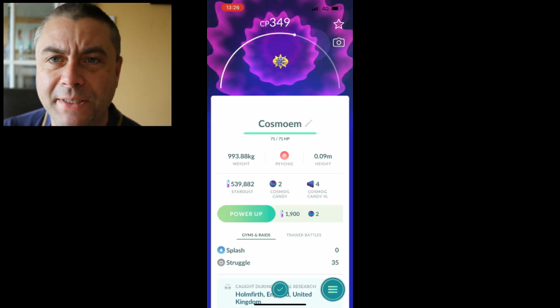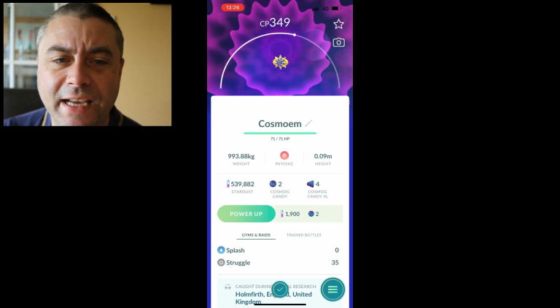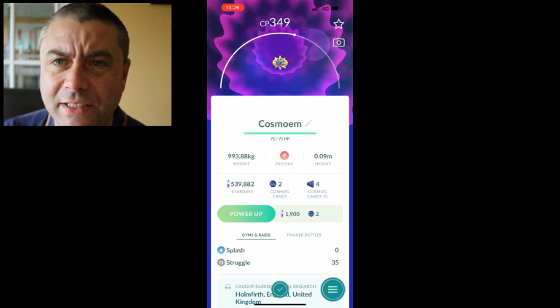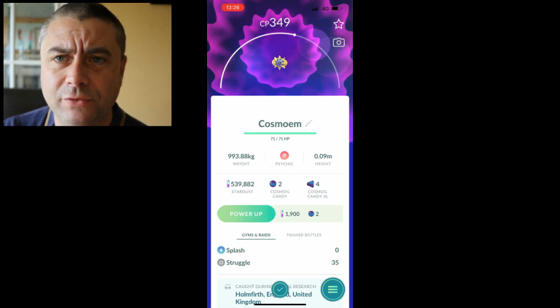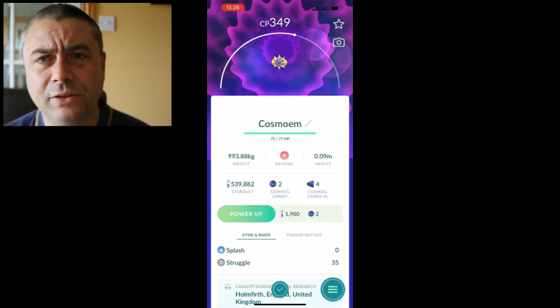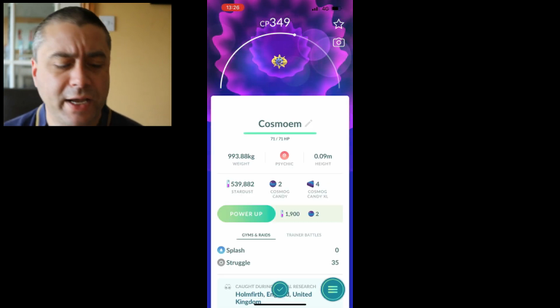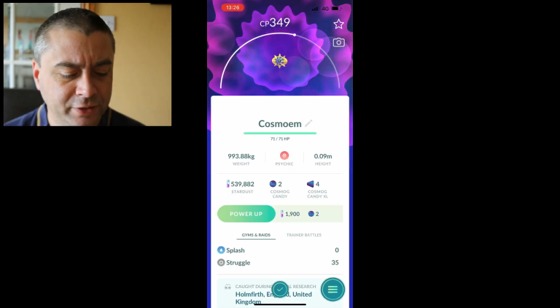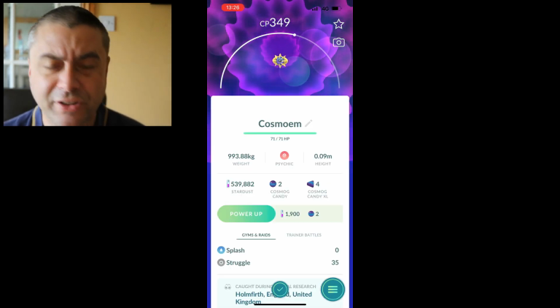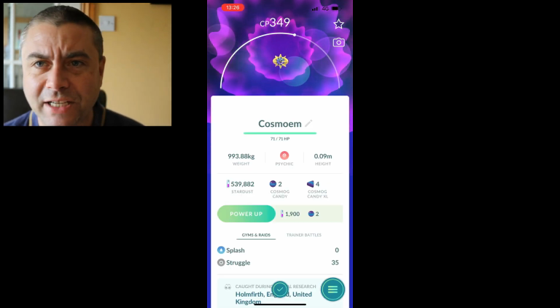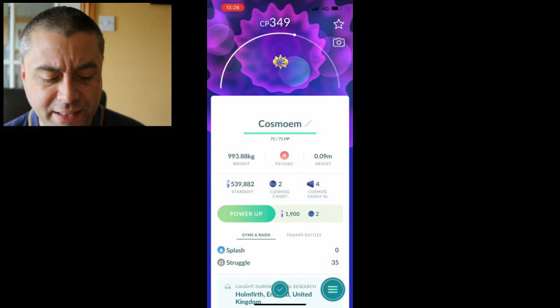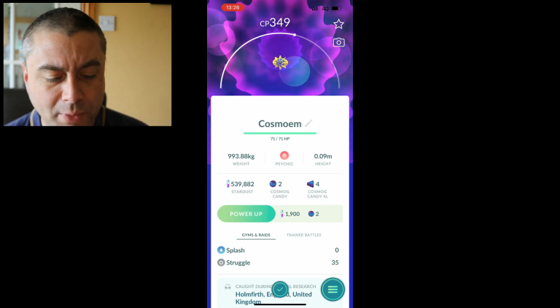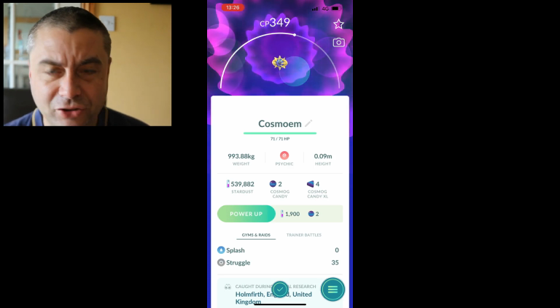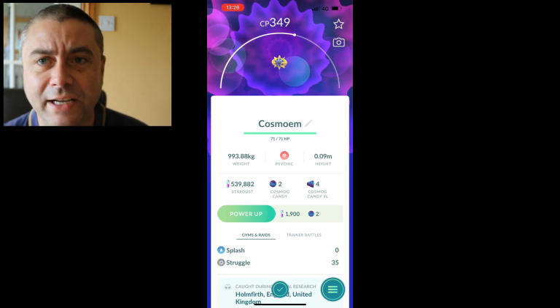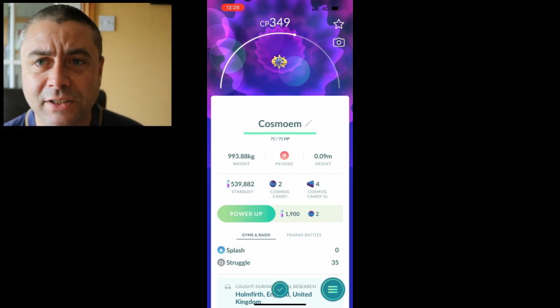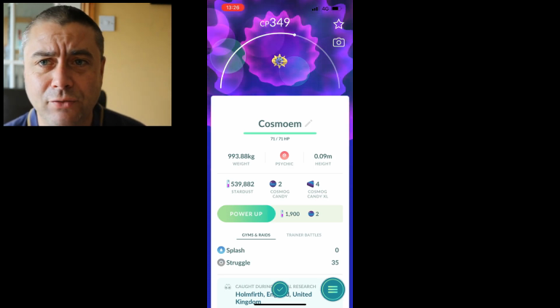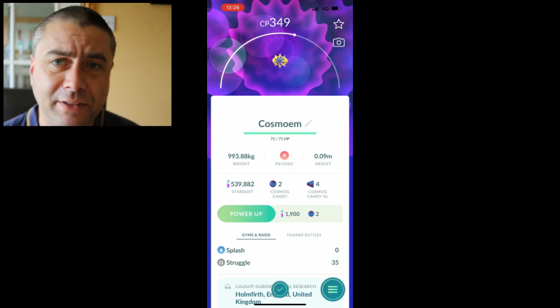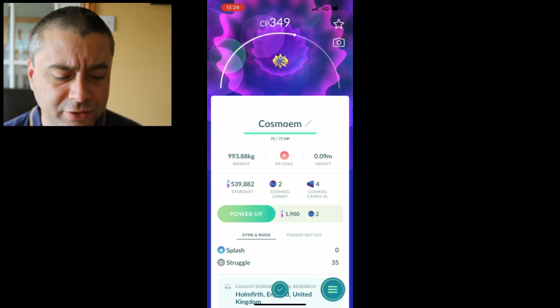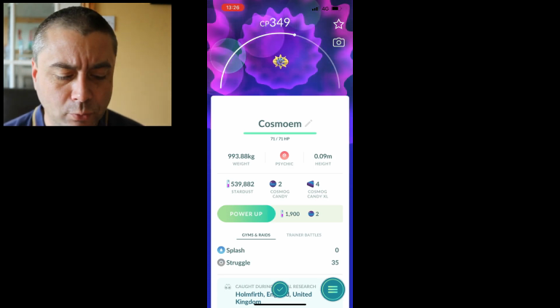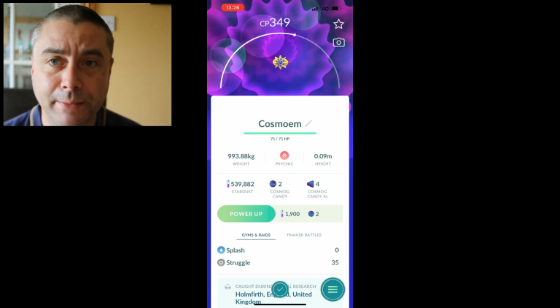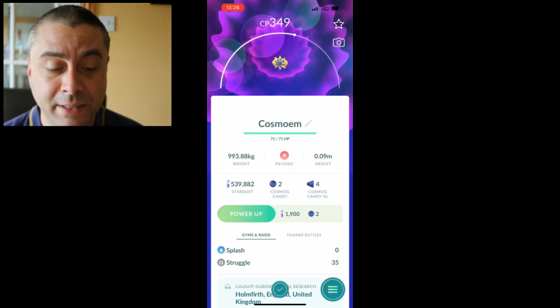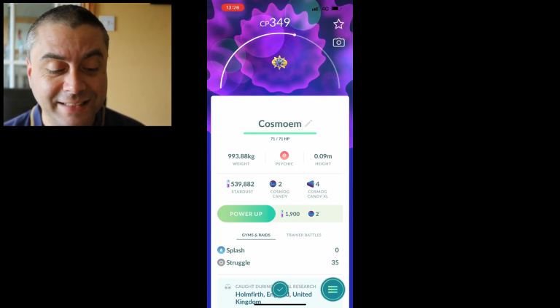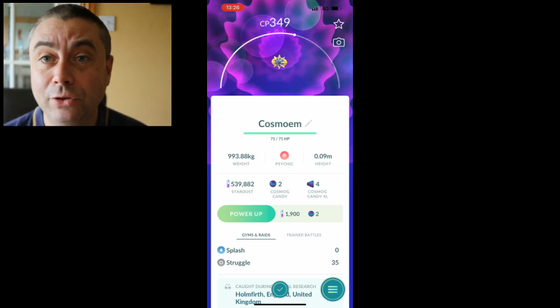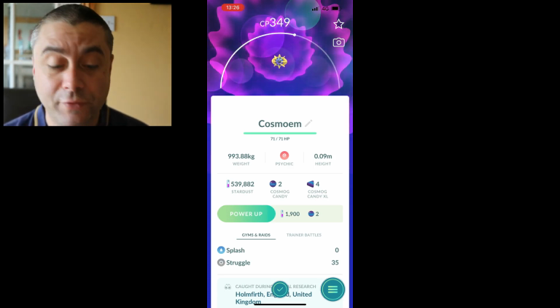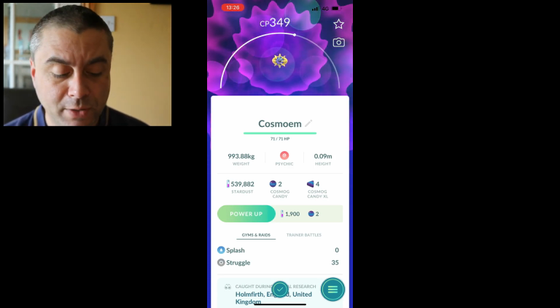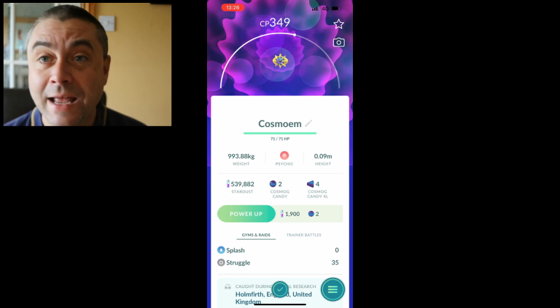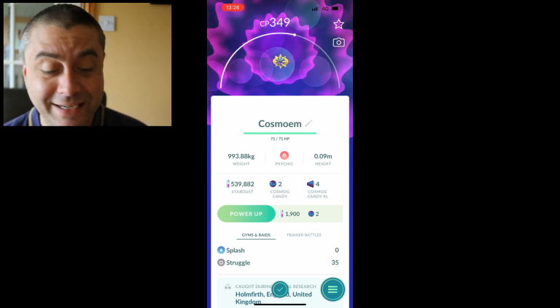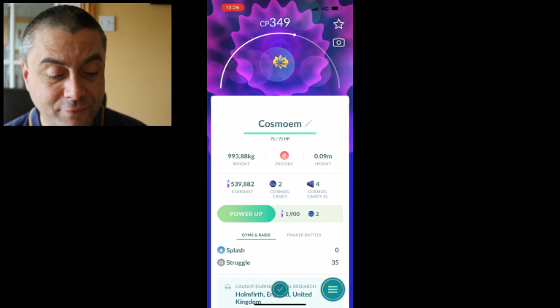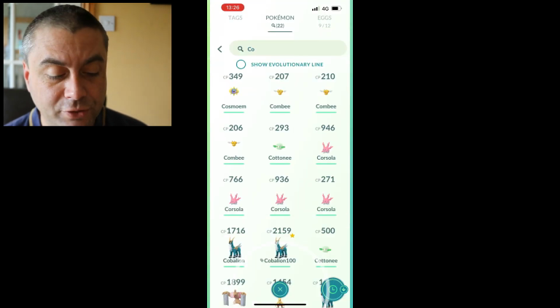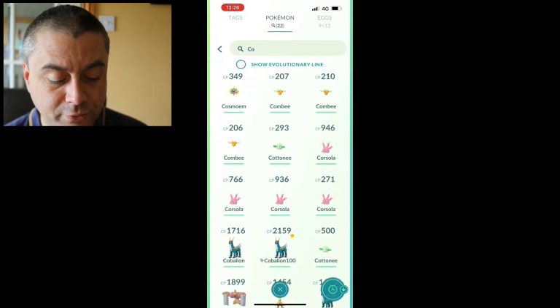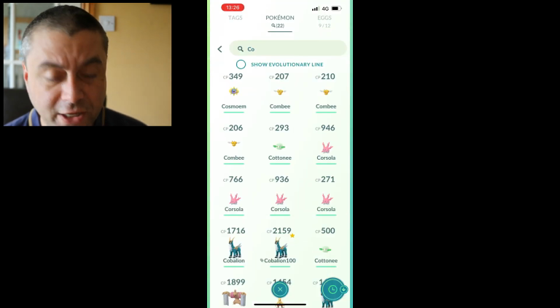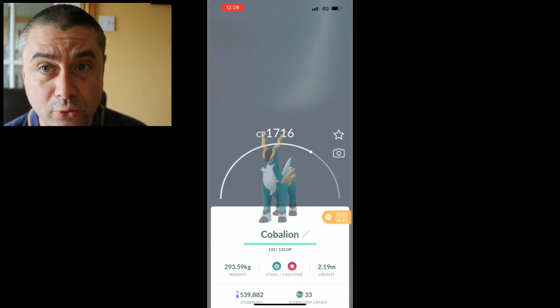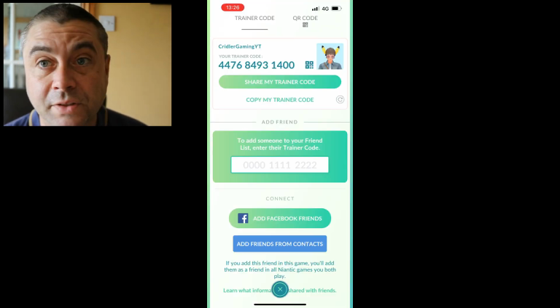It's not in the game at the moment, but I think Cosmoem evolves in two different ways. I don't know how much candy you need, but all my candy's gone now. If you've run out, you're just going to have to walk it. But that is how you evolve a Cosmog.